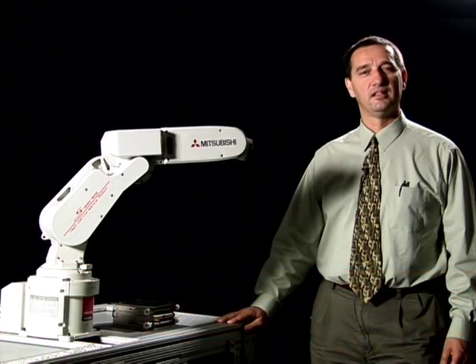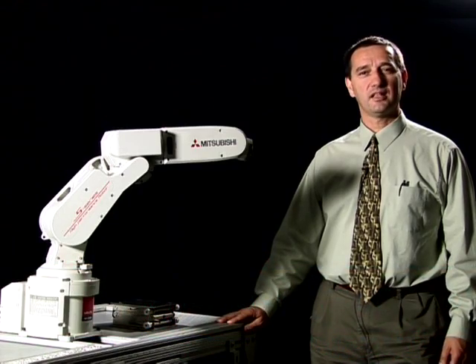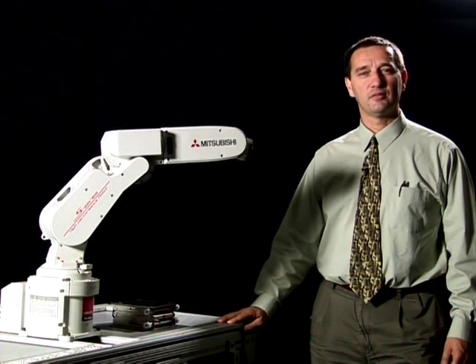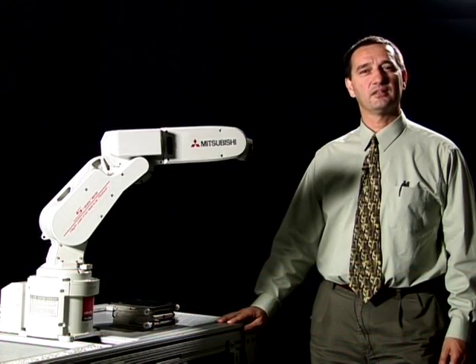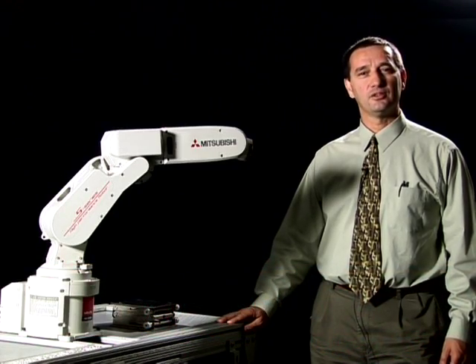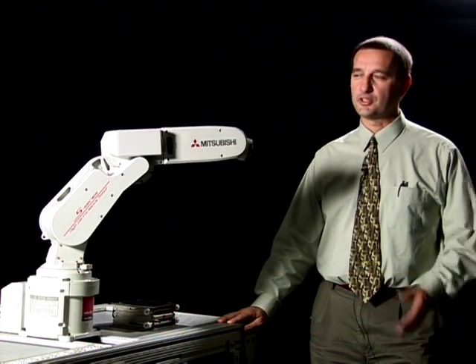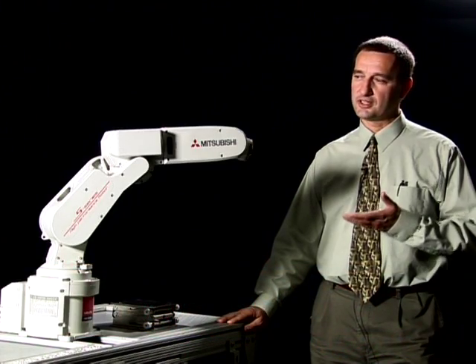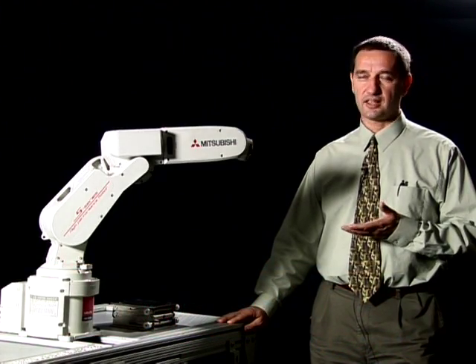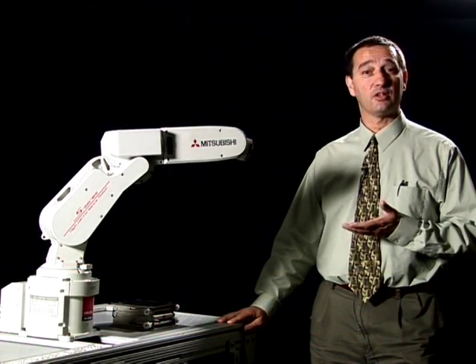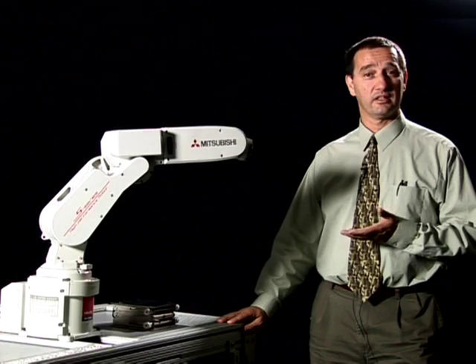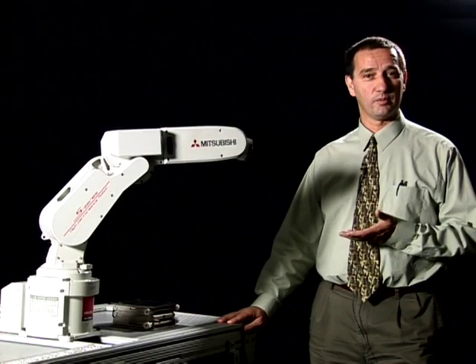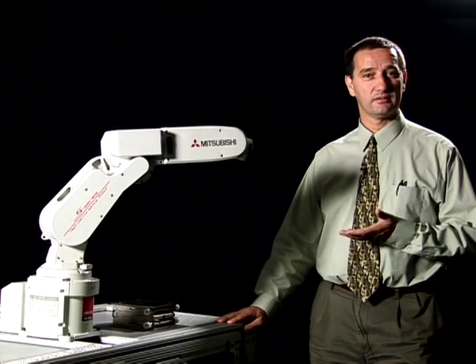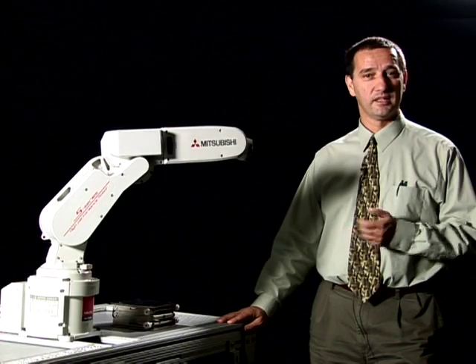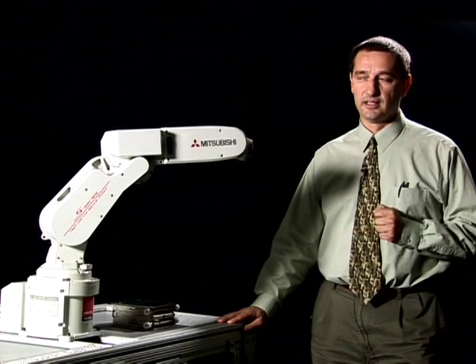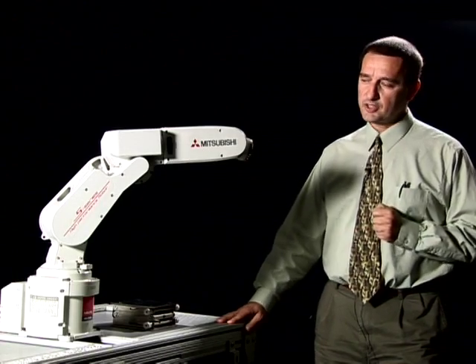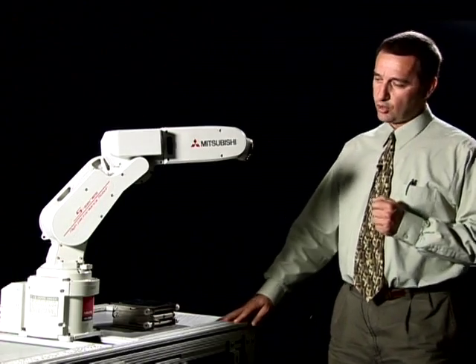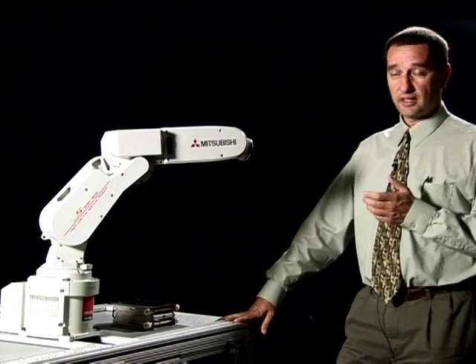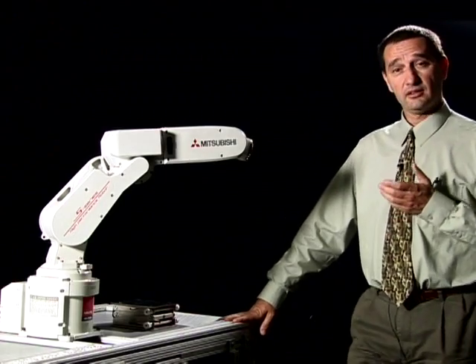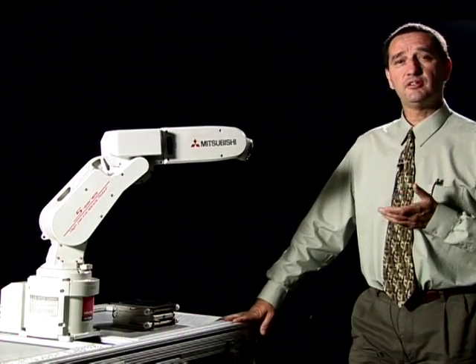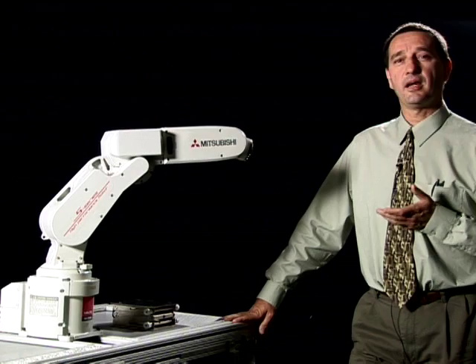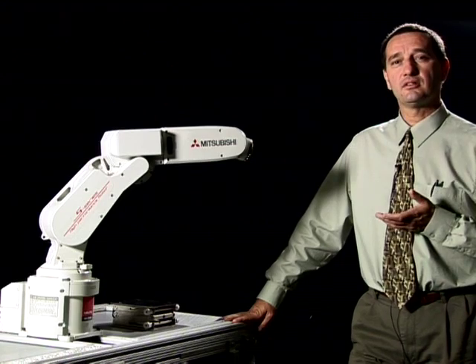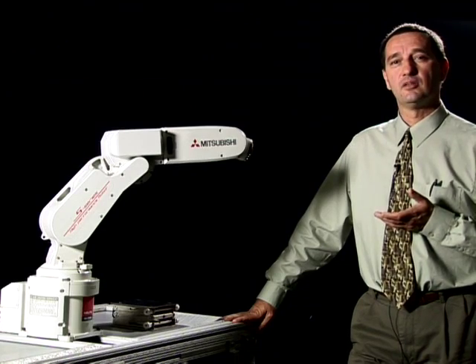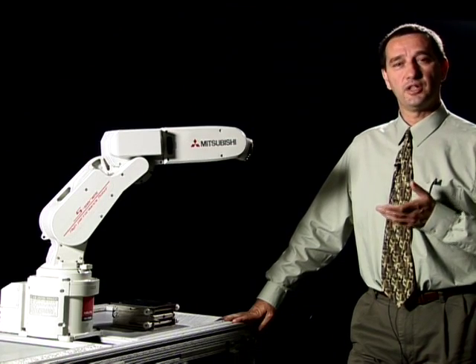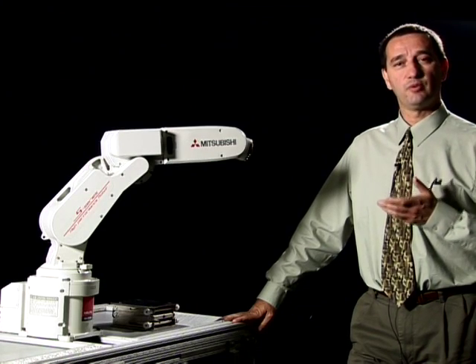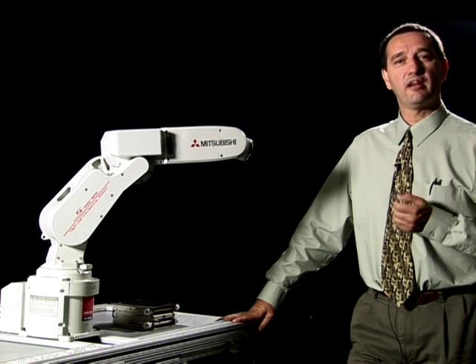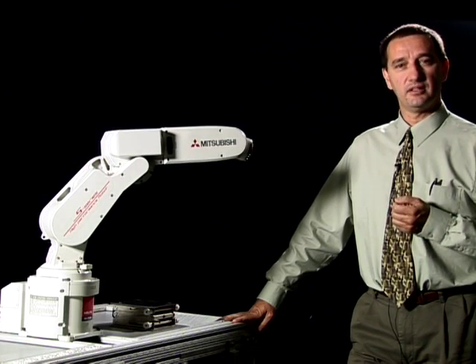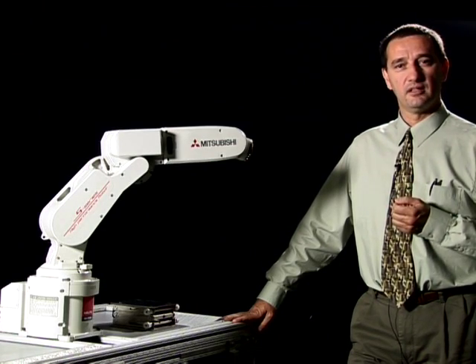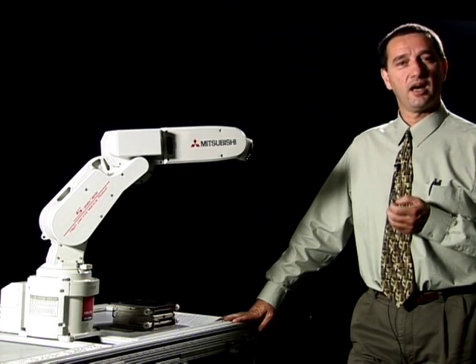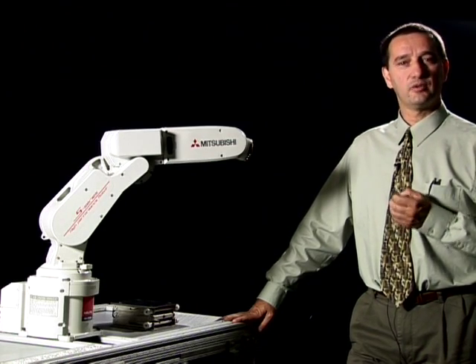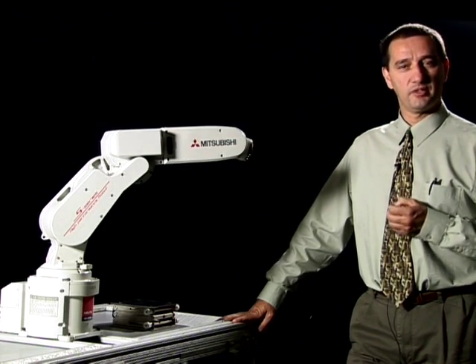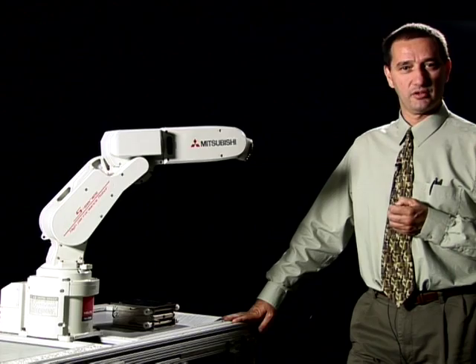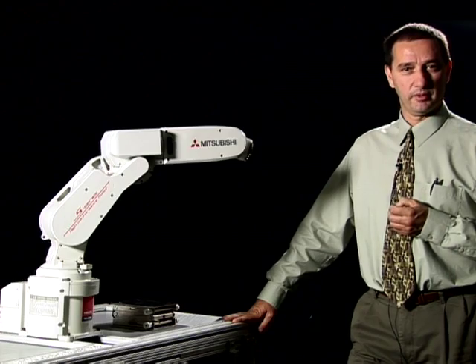Today, we would like to introduce the Mitsubishi 6-axis articulated robot. The Mitsubishi robot can handle 25 pounds with a reach of 4.5 feet with a high degree of precision repeatability.